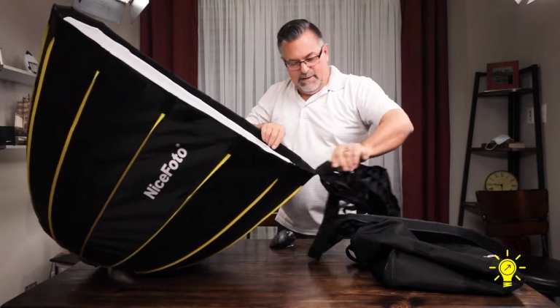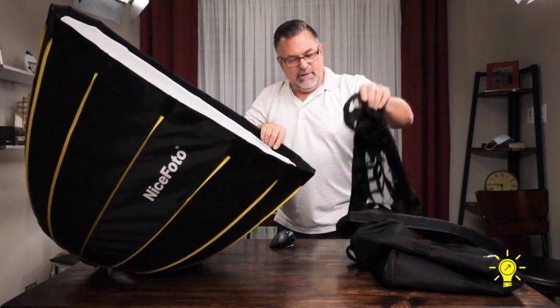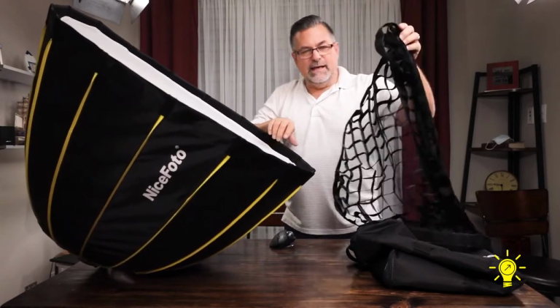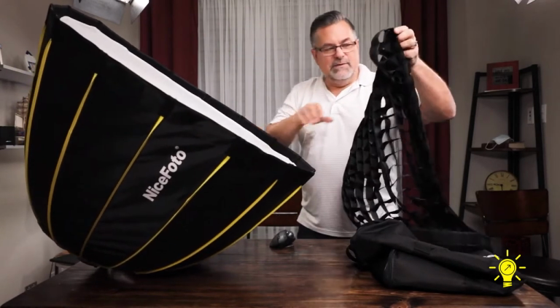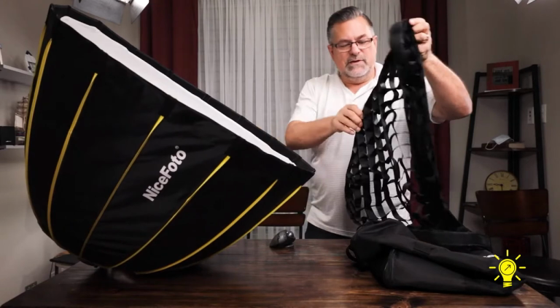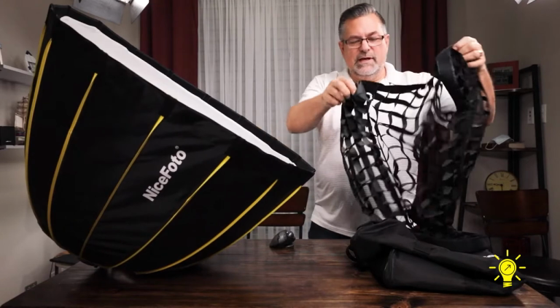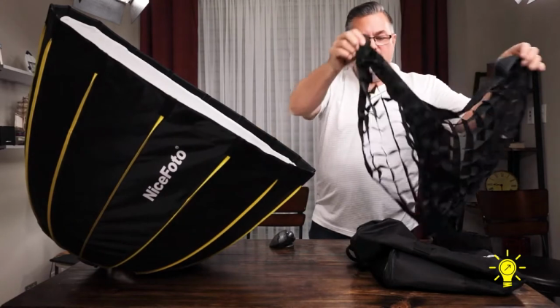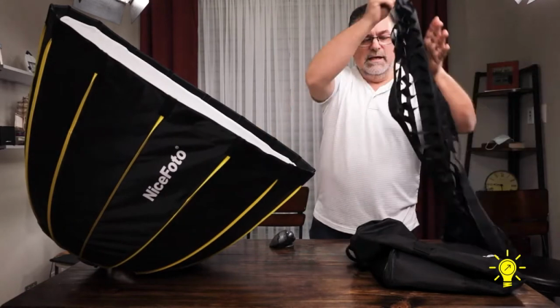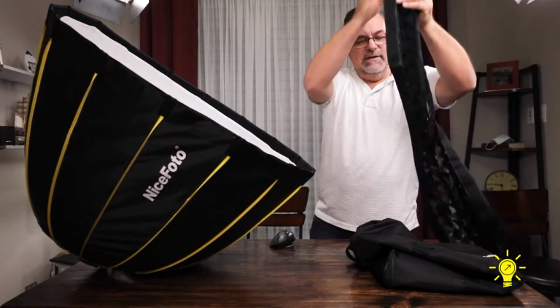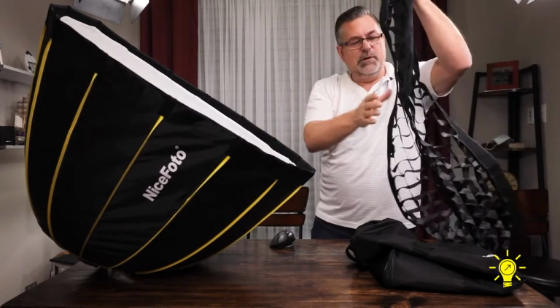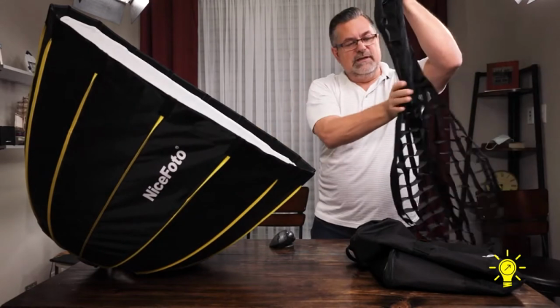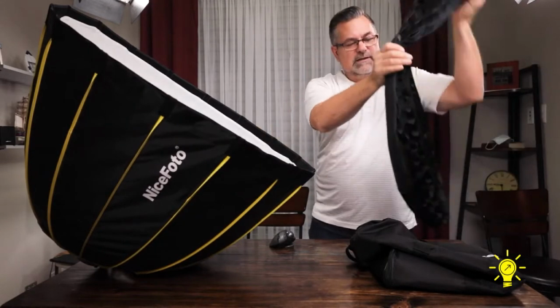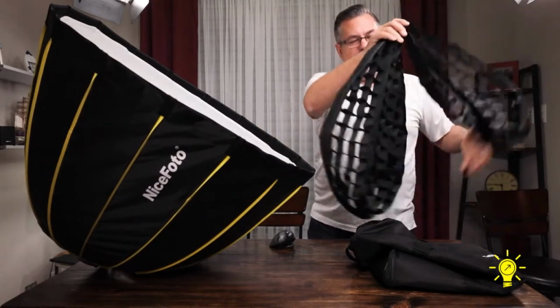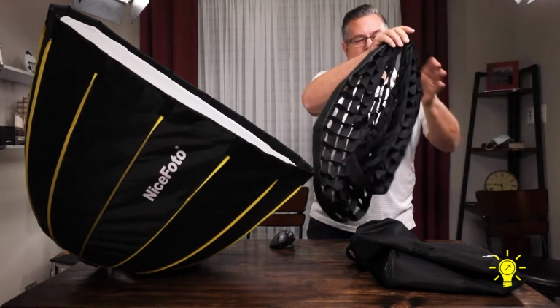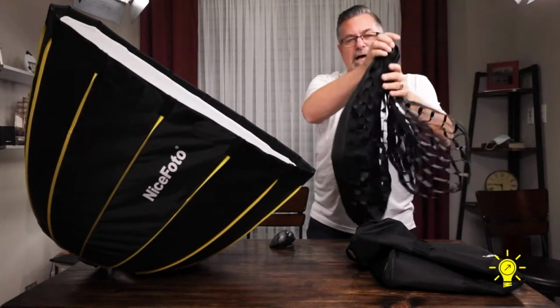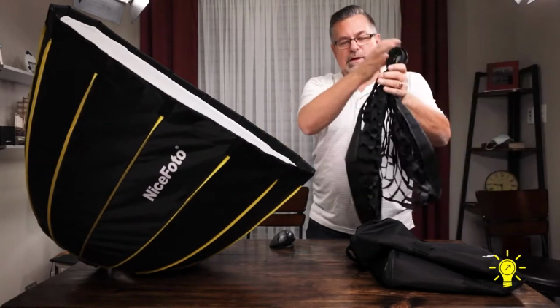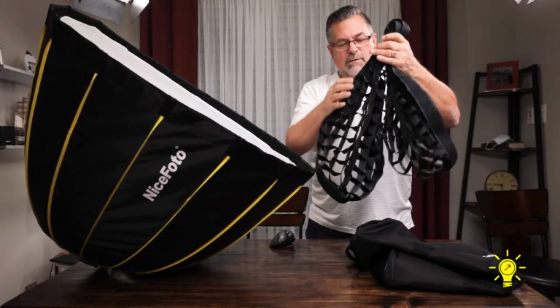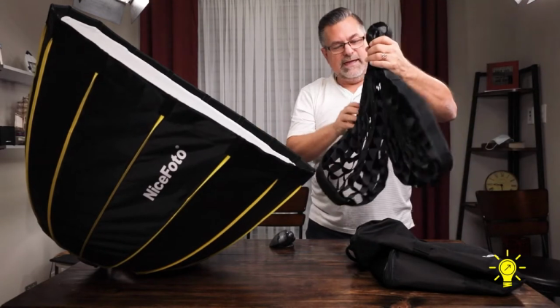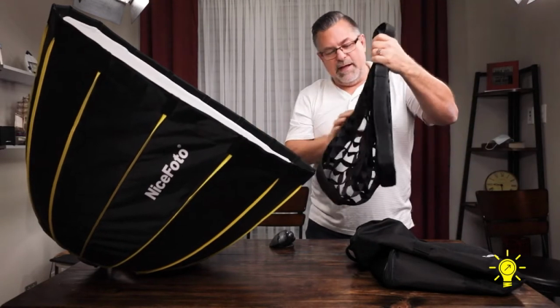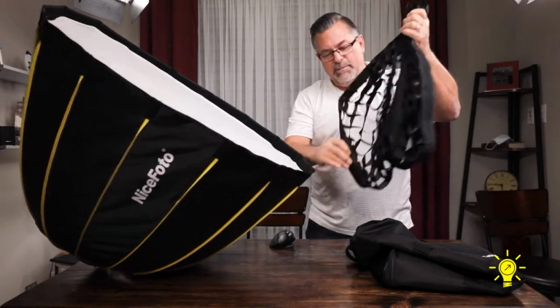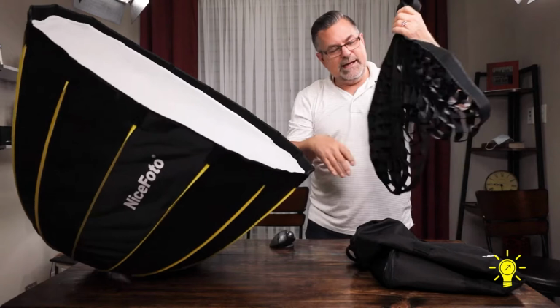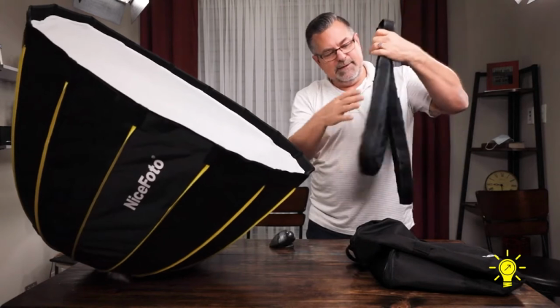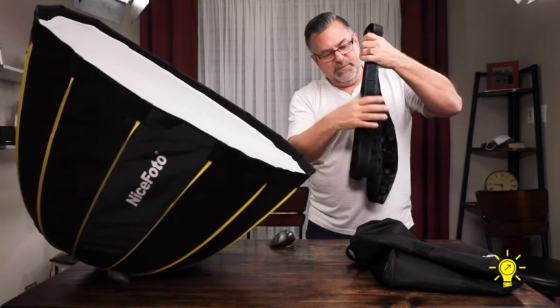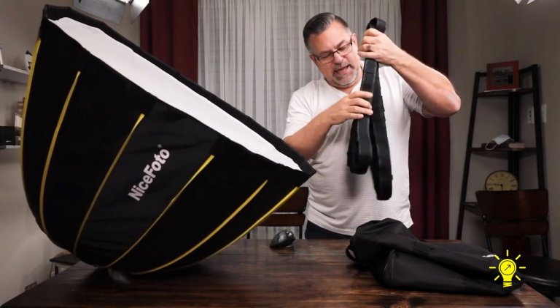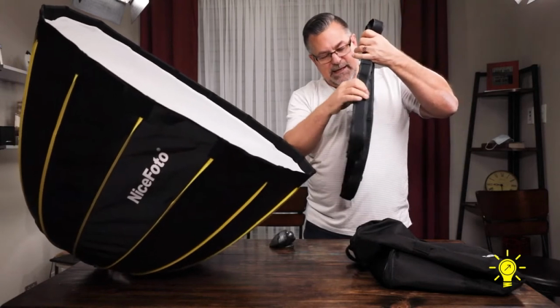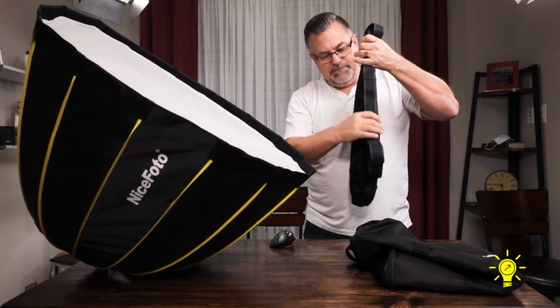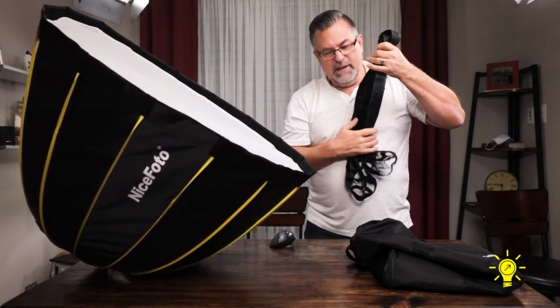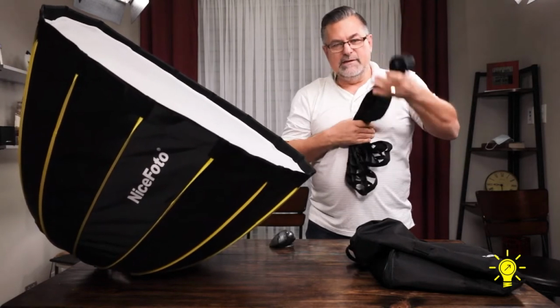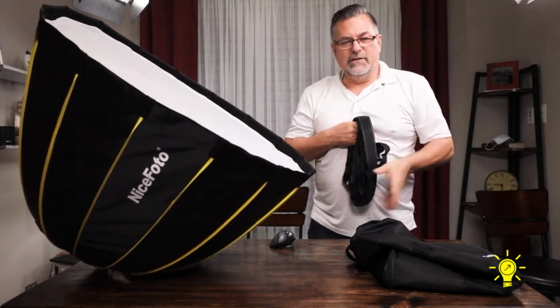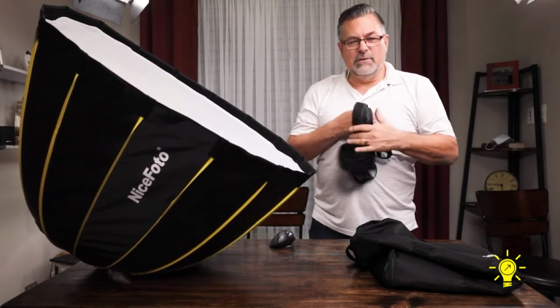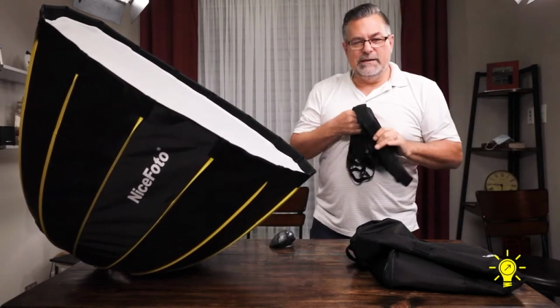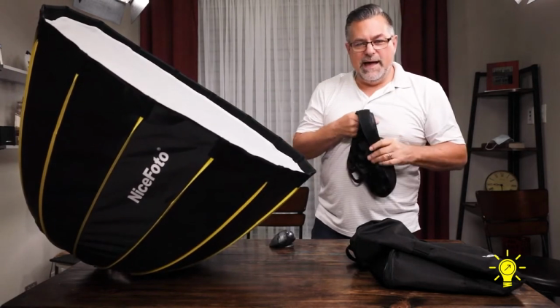So again, it comes with a grid, and these are pretty easy to just fold back up the way they came out of the bag, and just tuck those away in the bag.